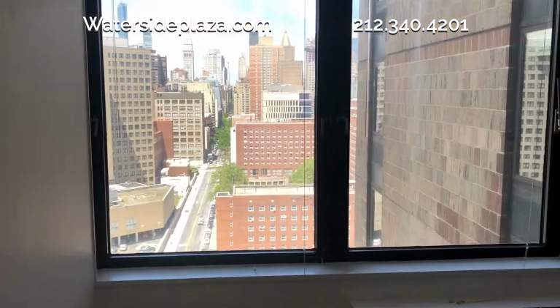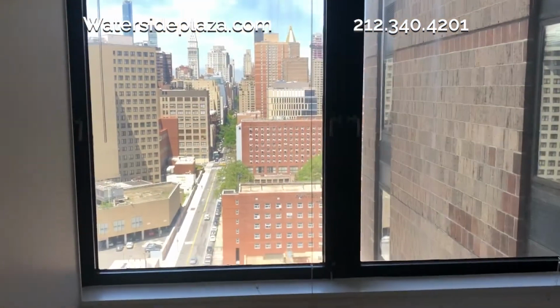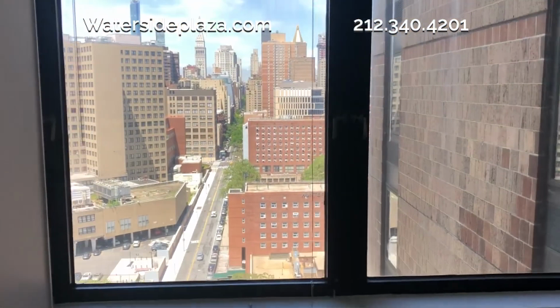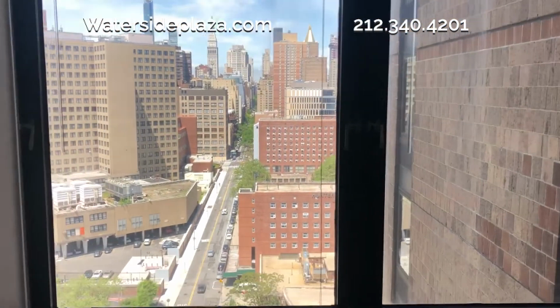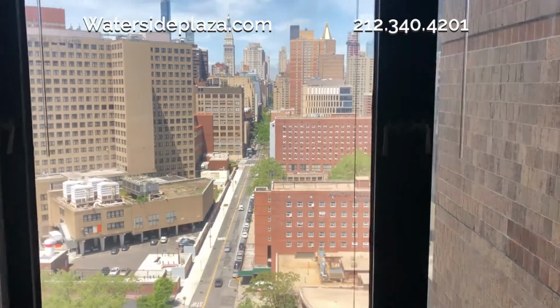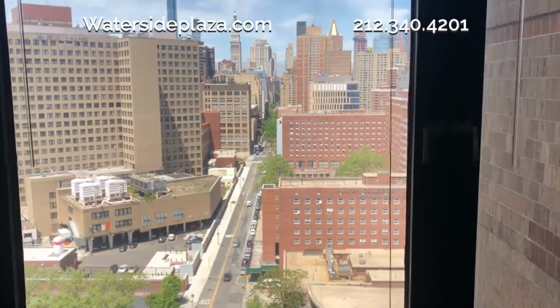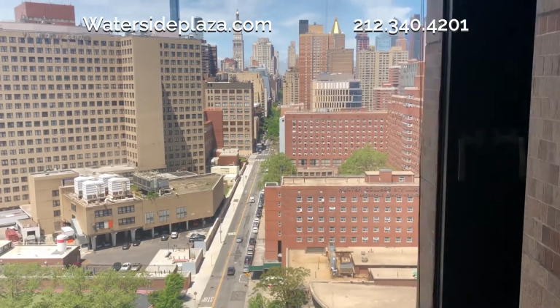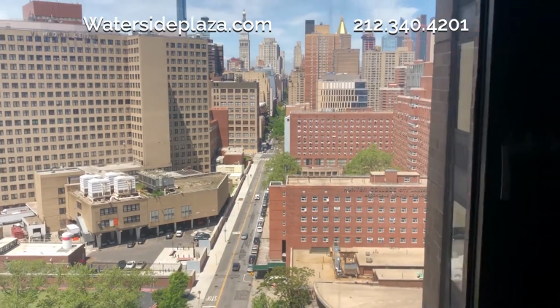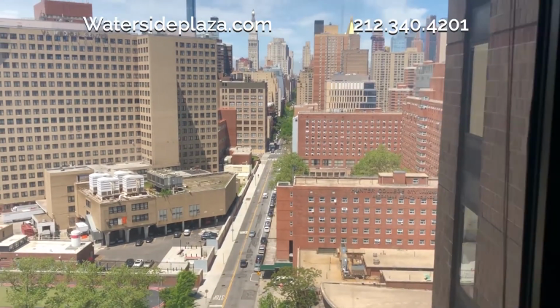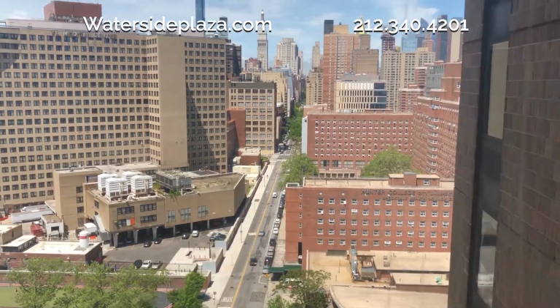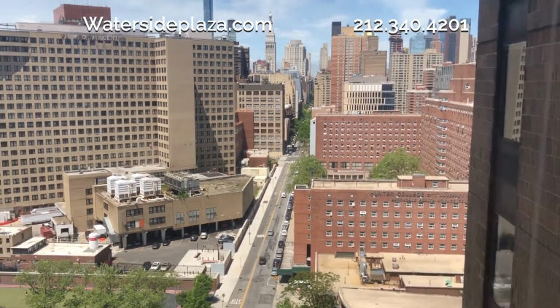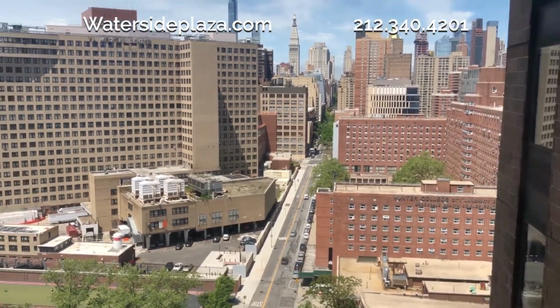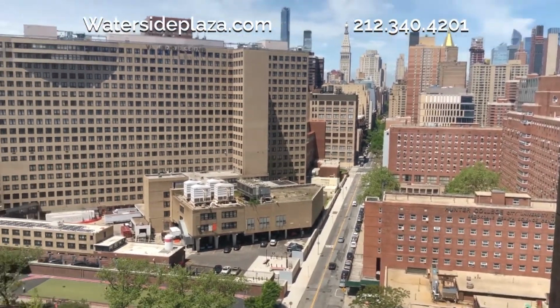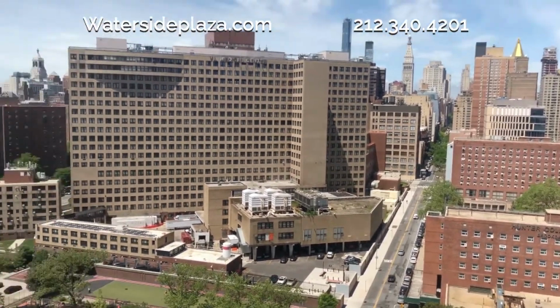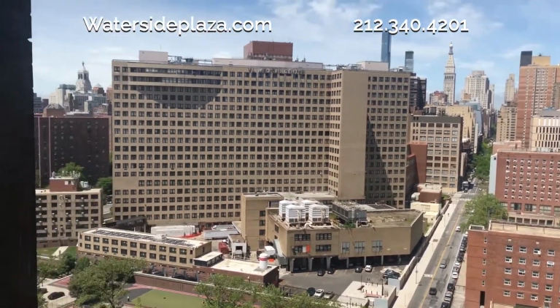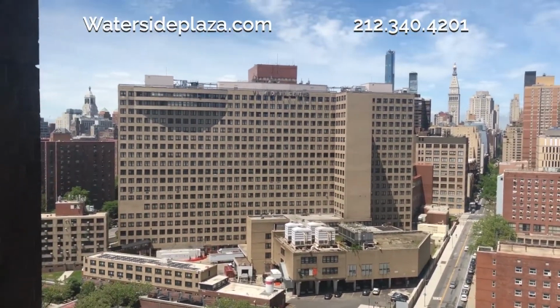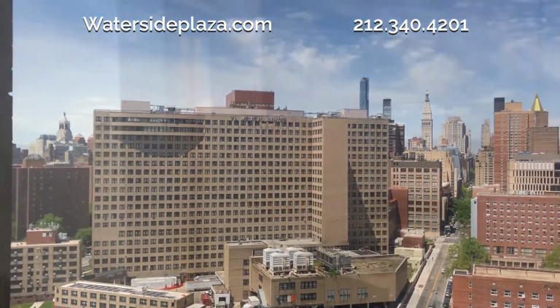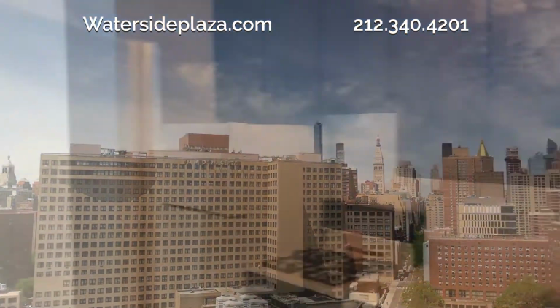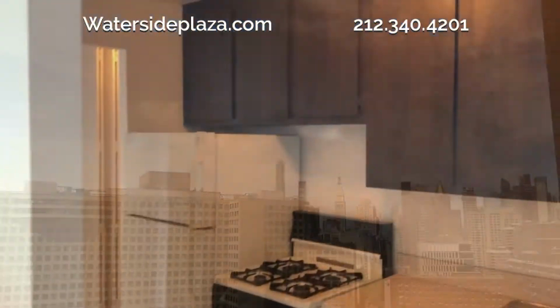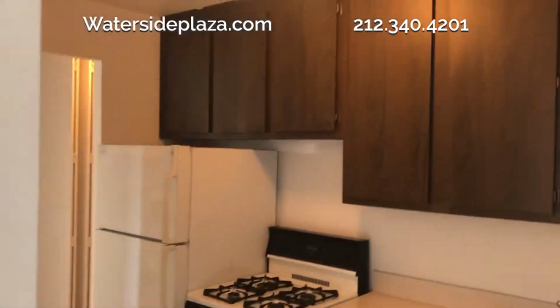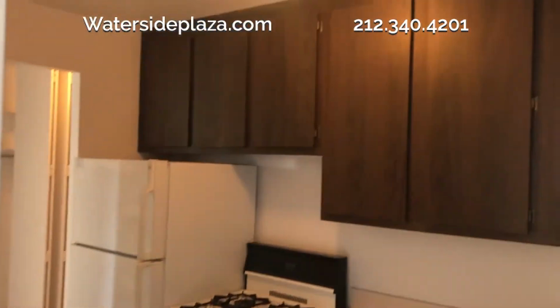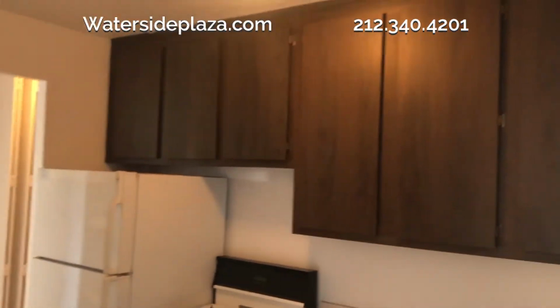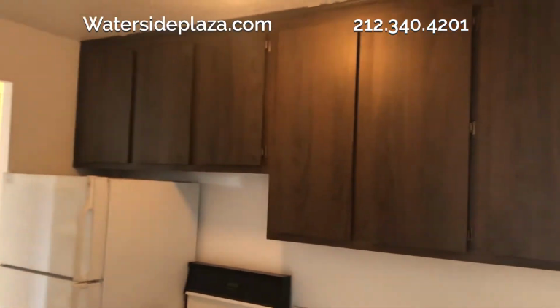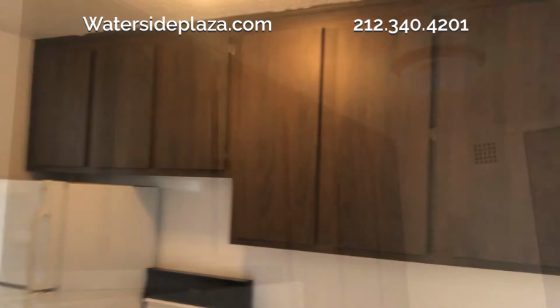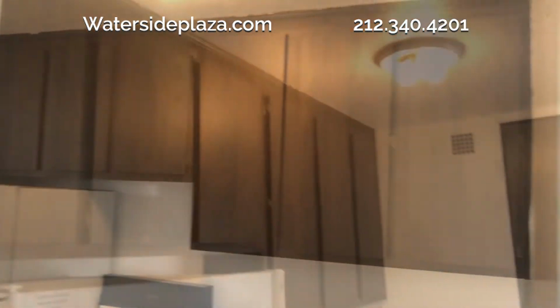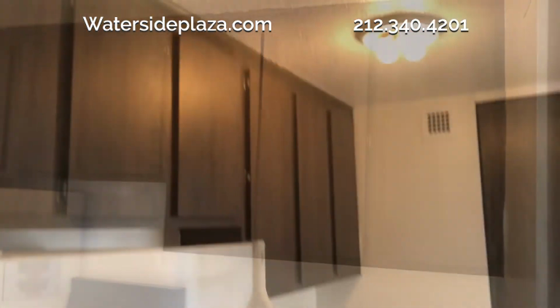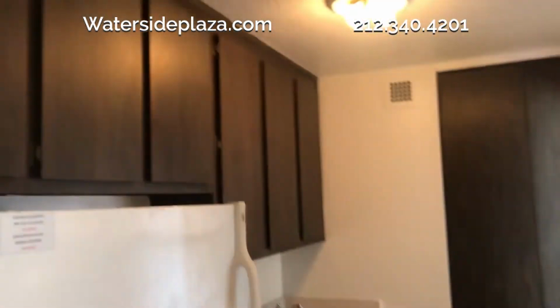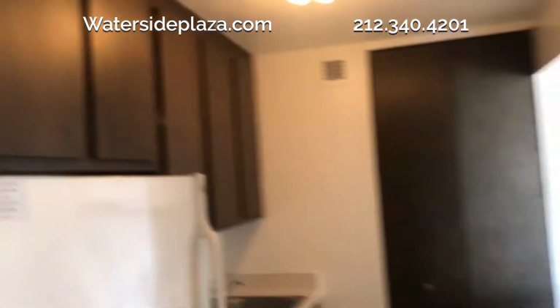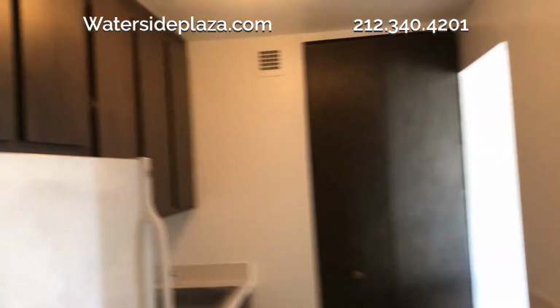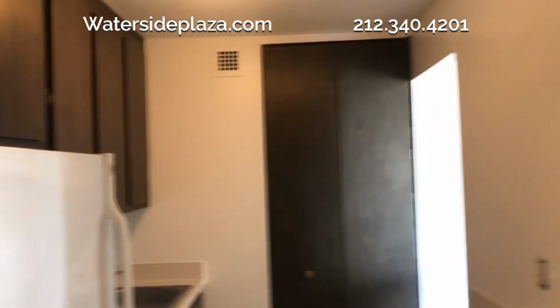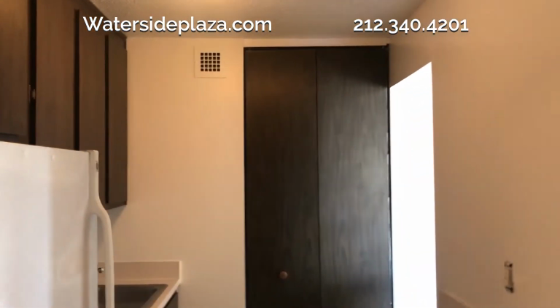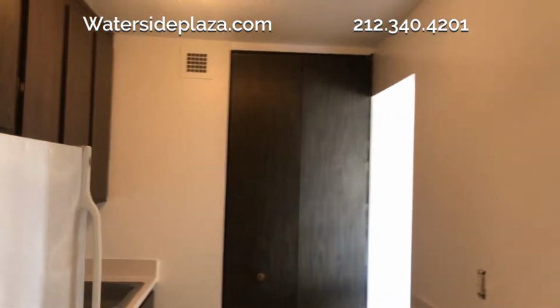This apartment has a large window offering a great Manhattan city view. The kitchen has spacious cabinets and countertops as well as a pantry.